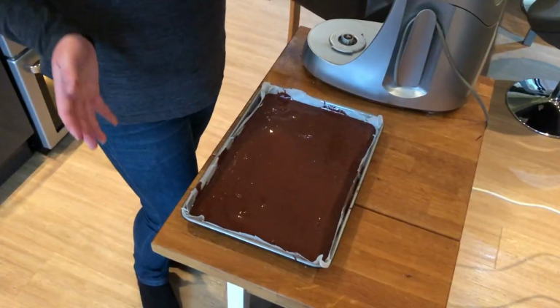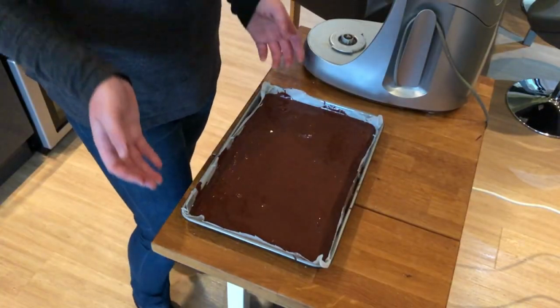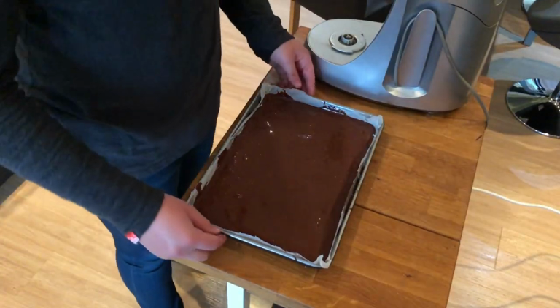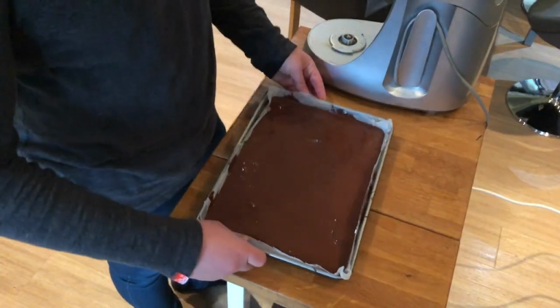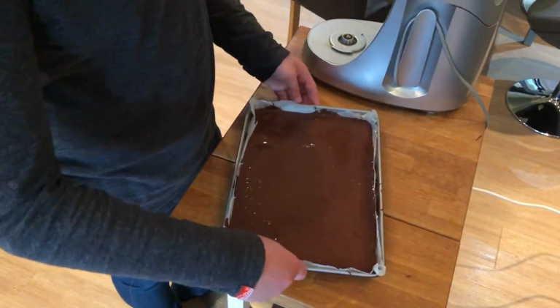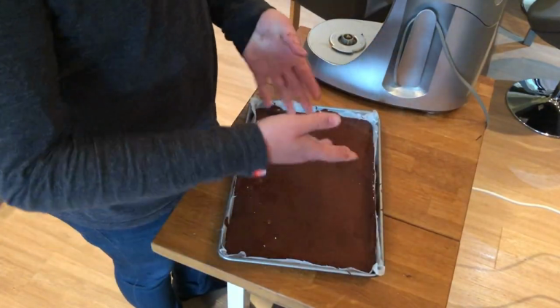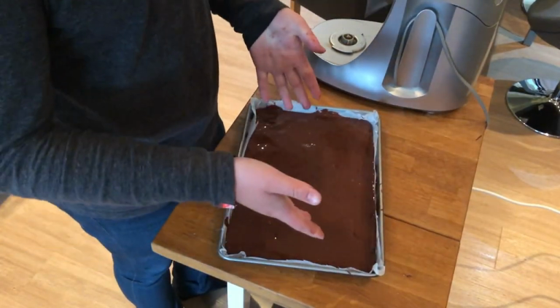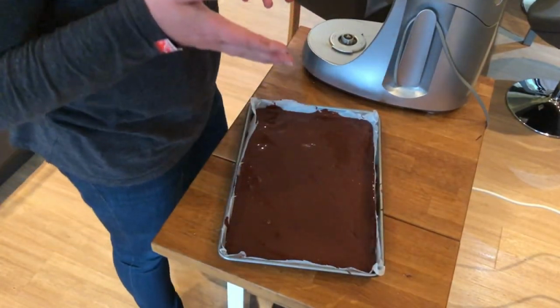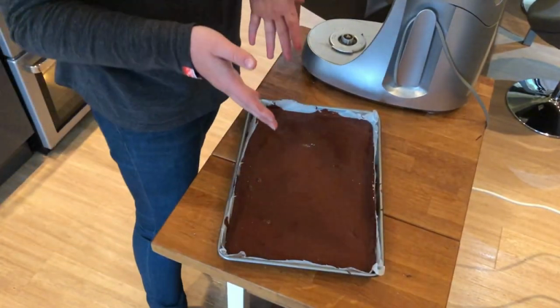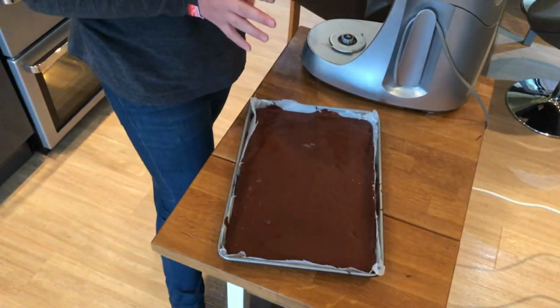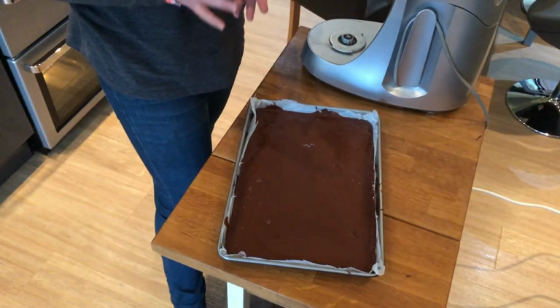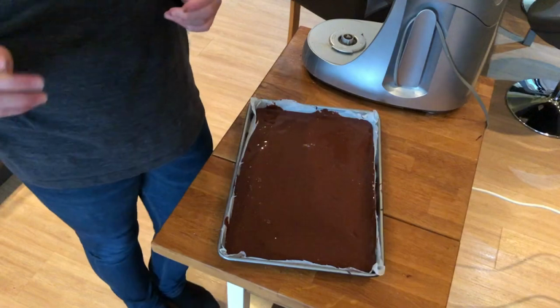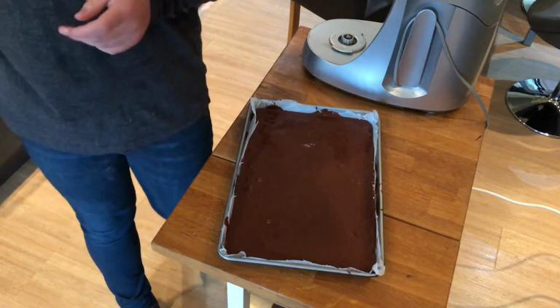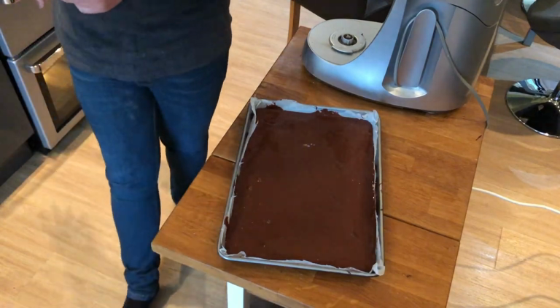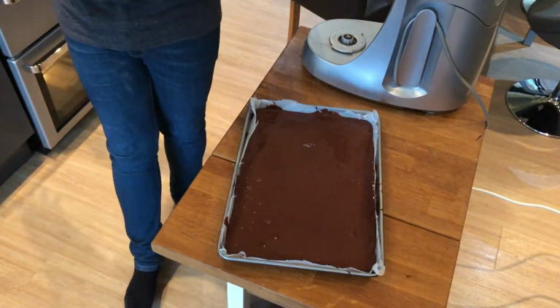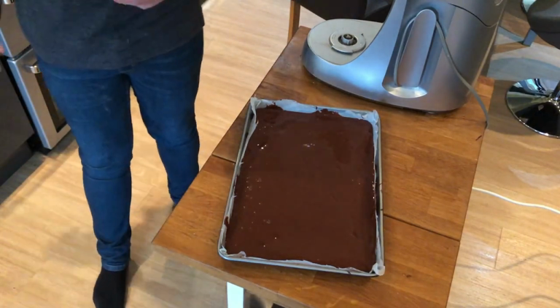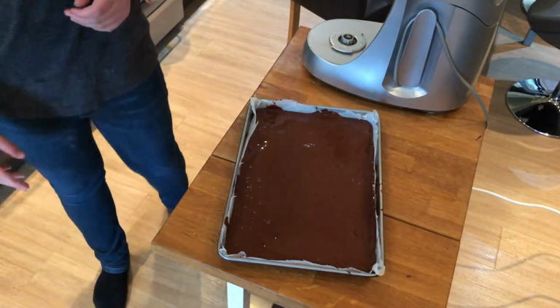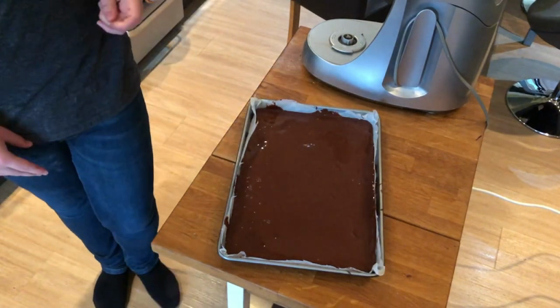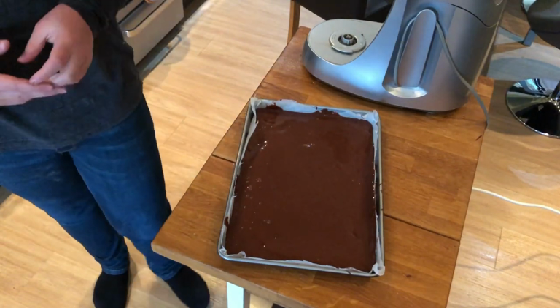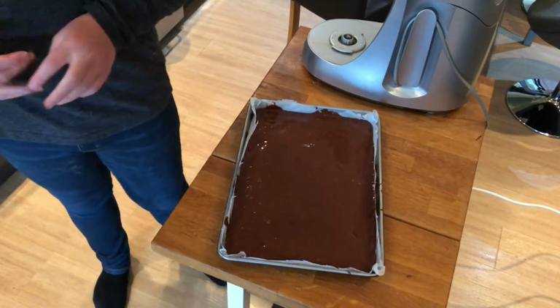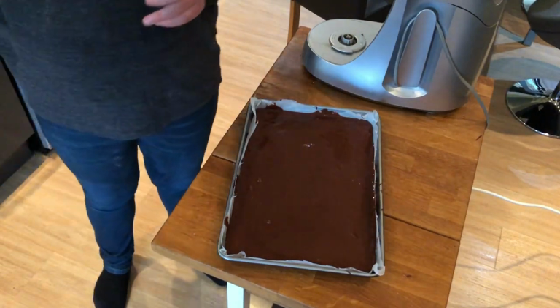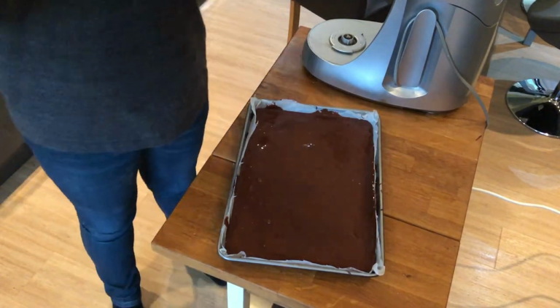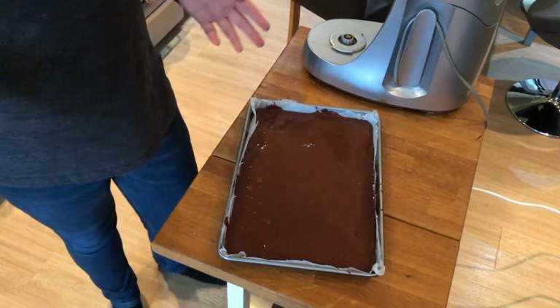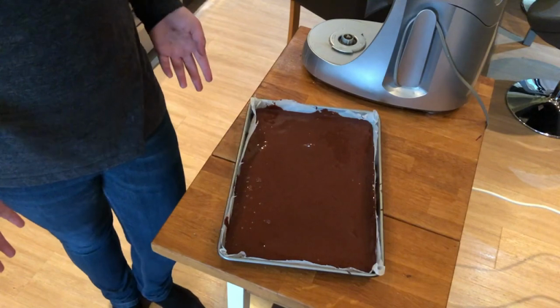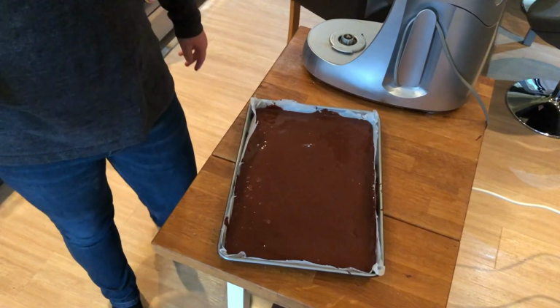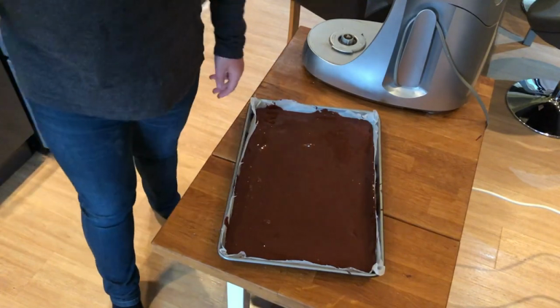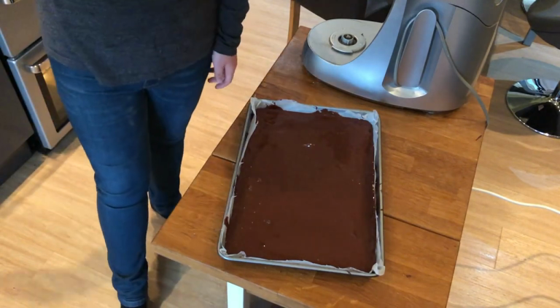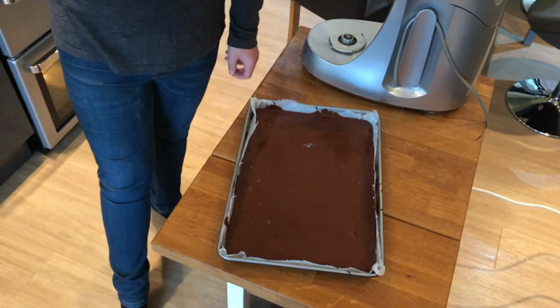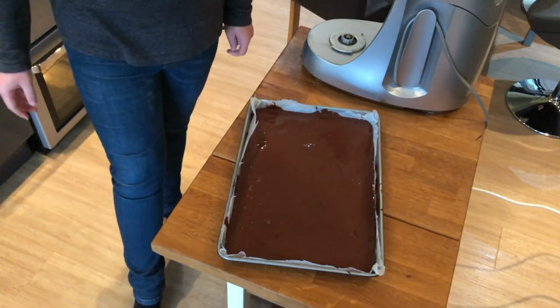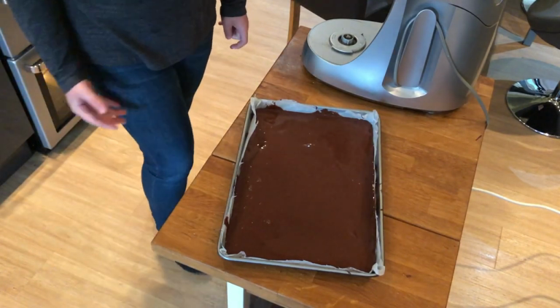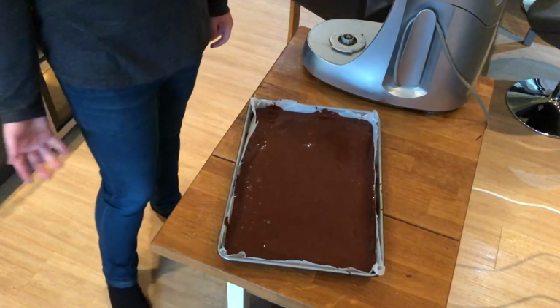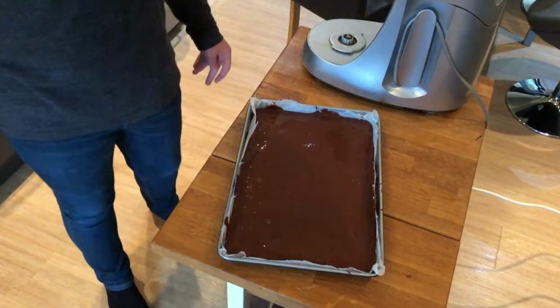So my Swiss roll is now in the tin, ready to go. I'm going to preheat my oven to 200 degrees Celsius. If you want other temperature conversions, just go to the recipe and check it there.